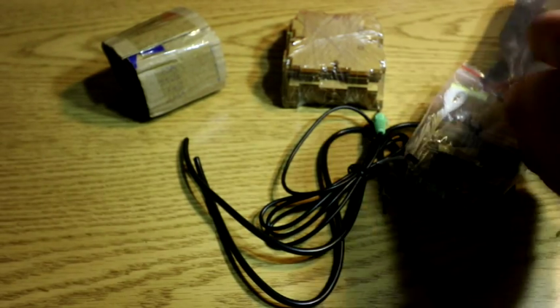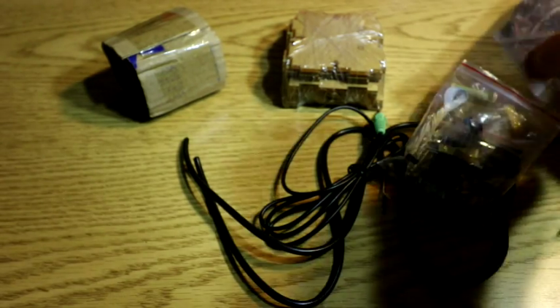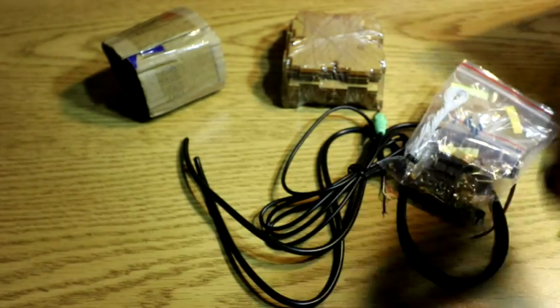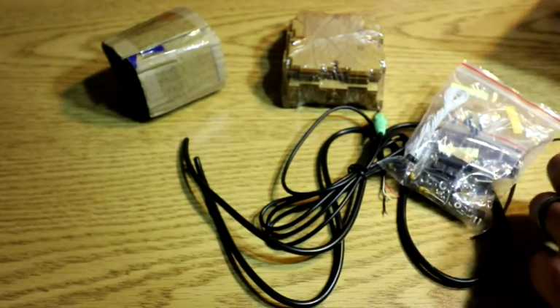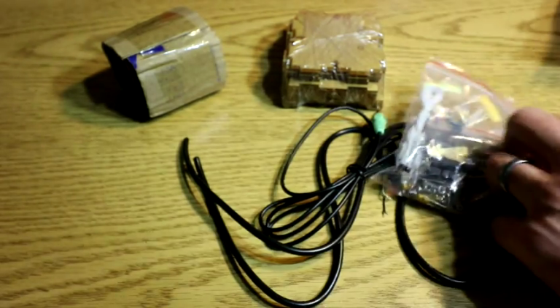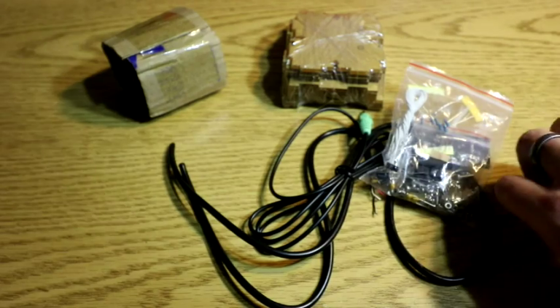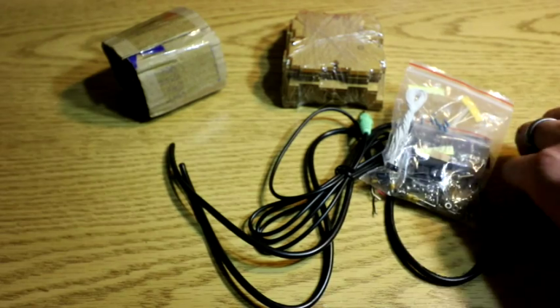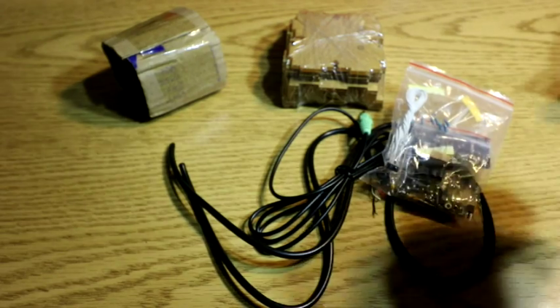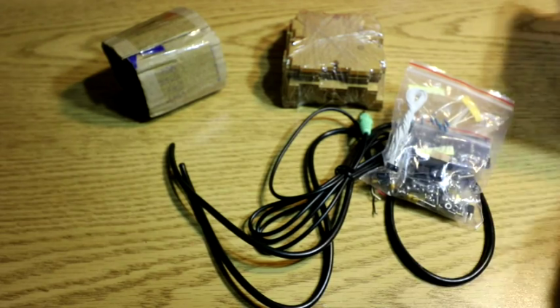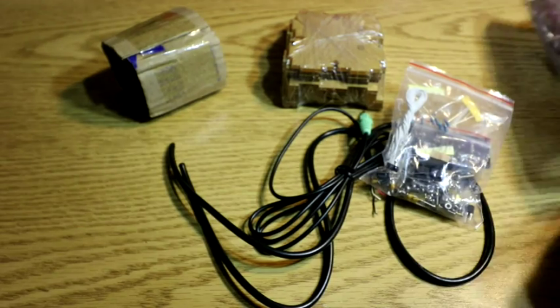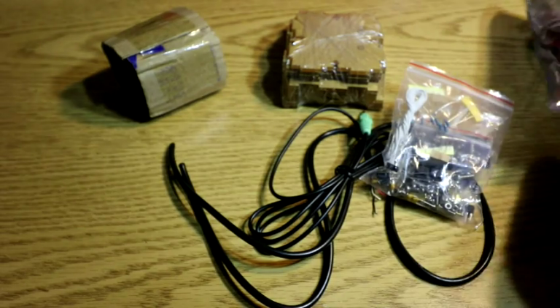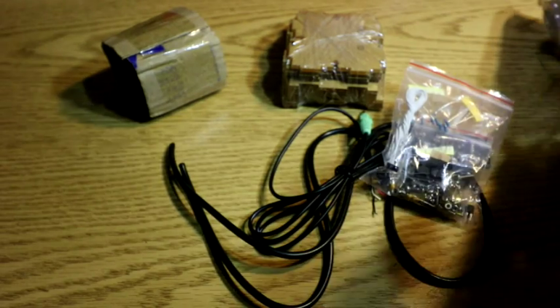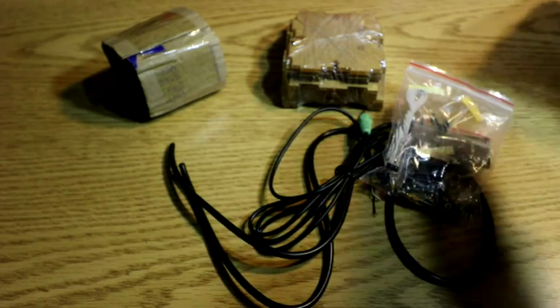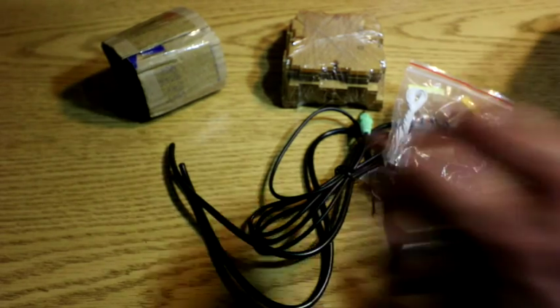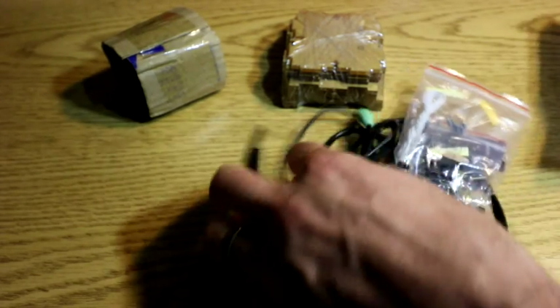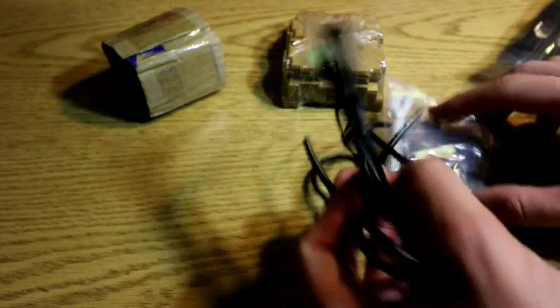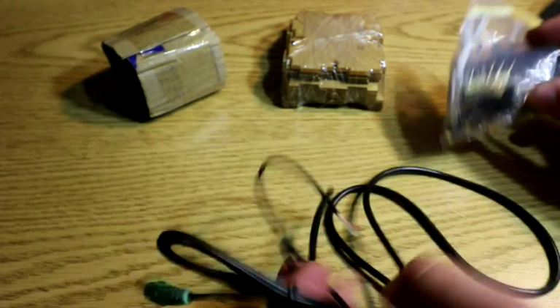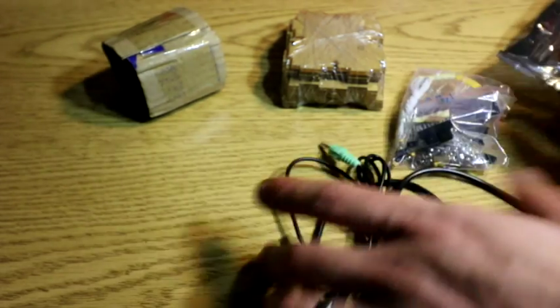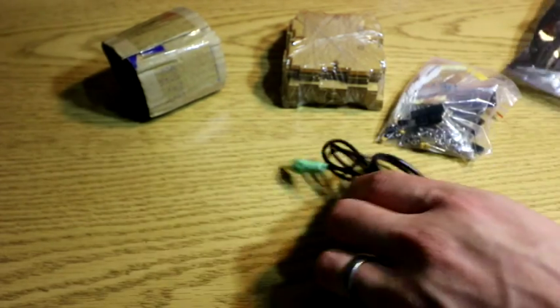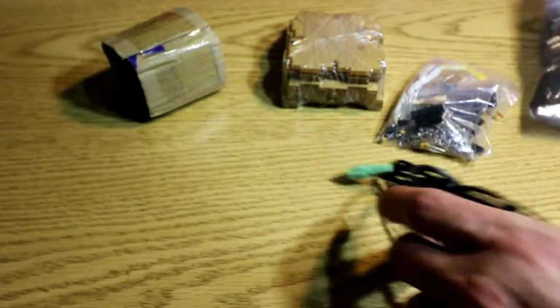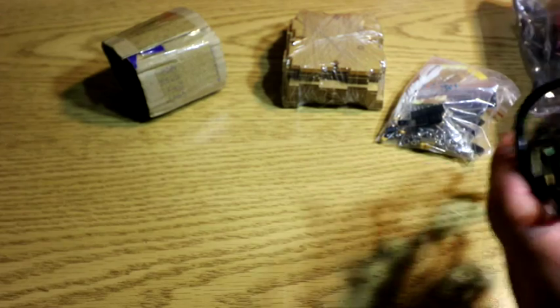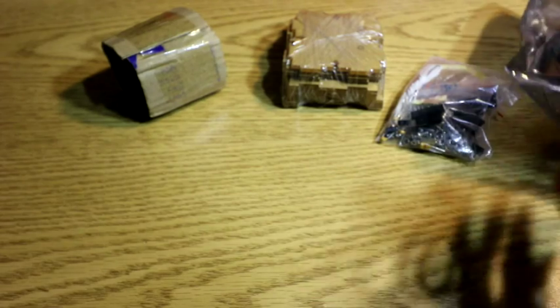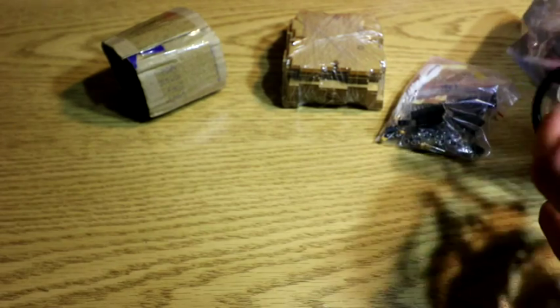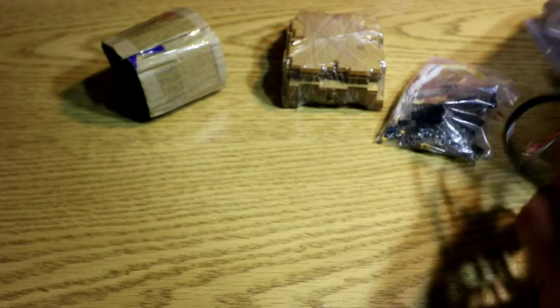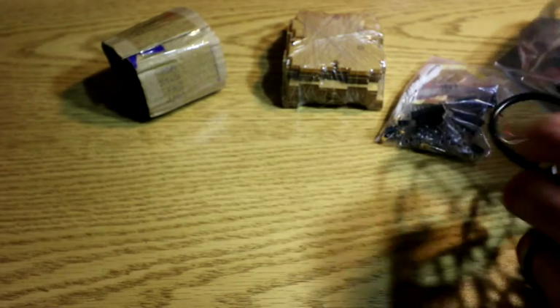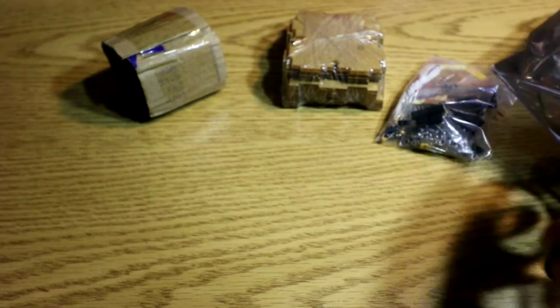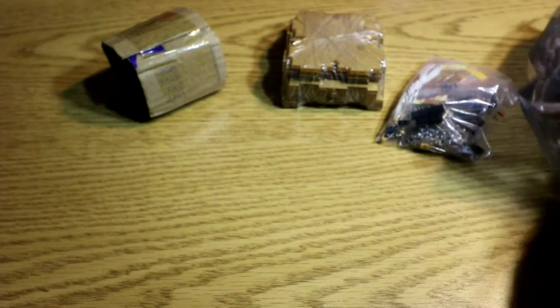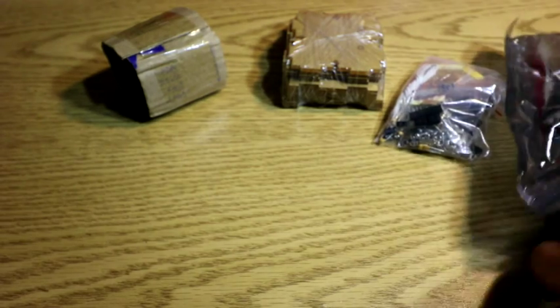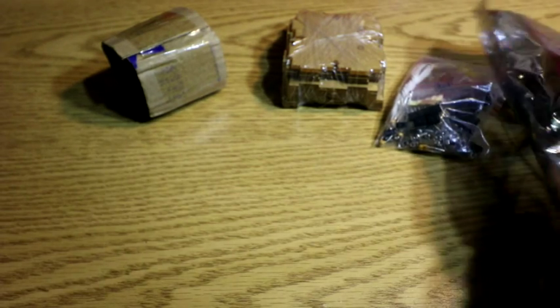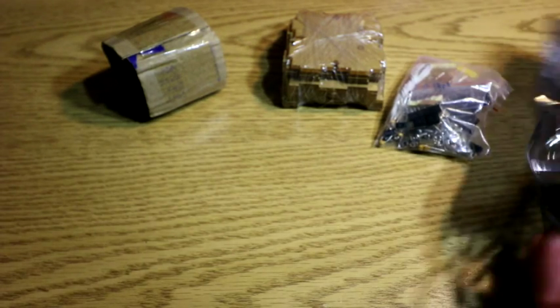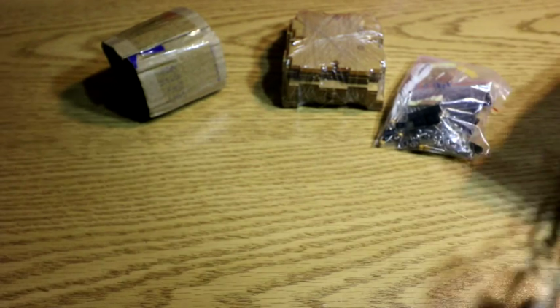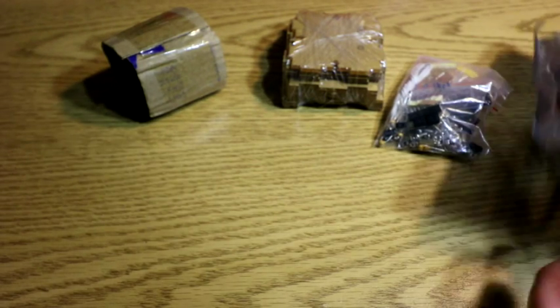So for somebody looking for a really cool project, somebody comes over and they're like, 'Wow, those are really cool speakers,' and you'd be like, 'Yeah, I built them myself.' So pretty cool. I'll show you some pictures online of the finished product — they look really cool. Let's go check those out.